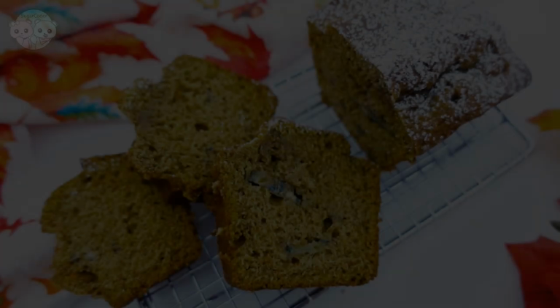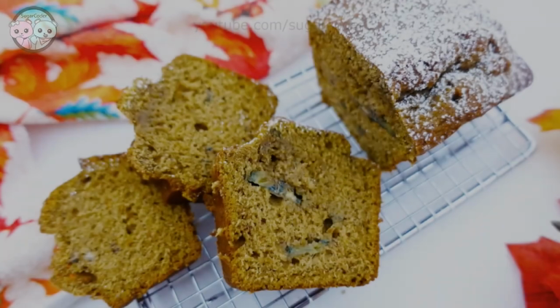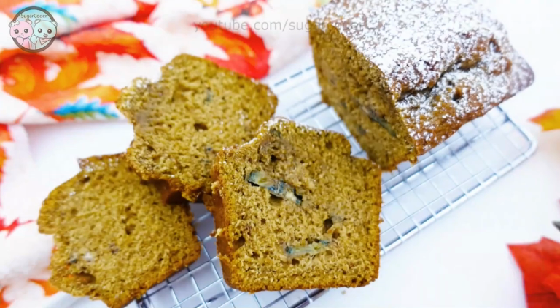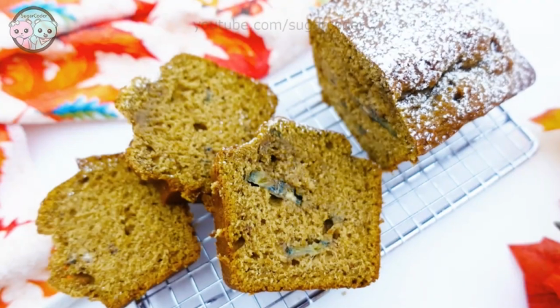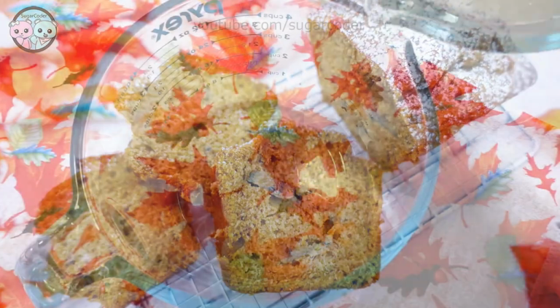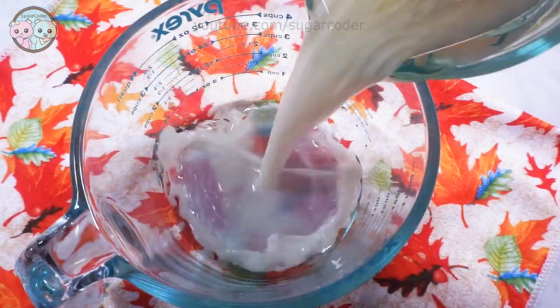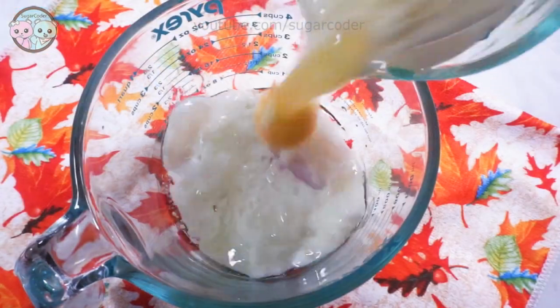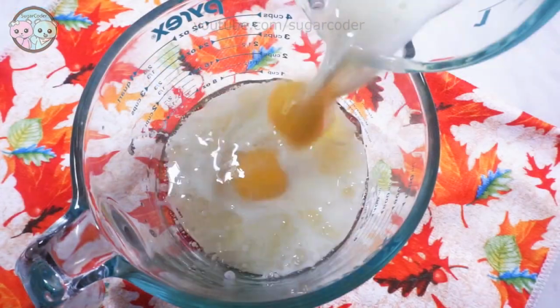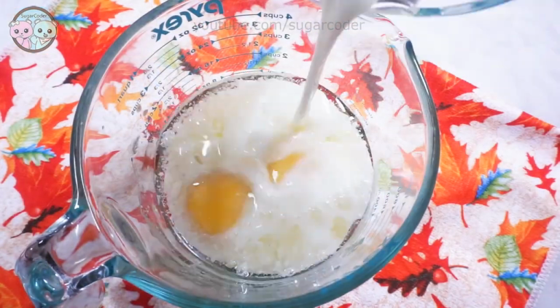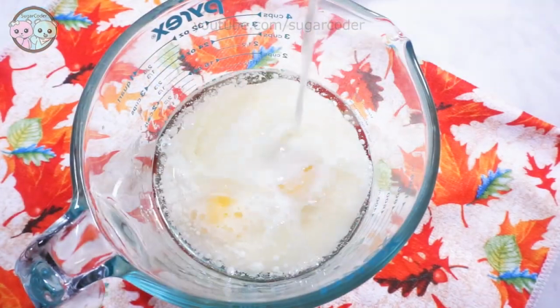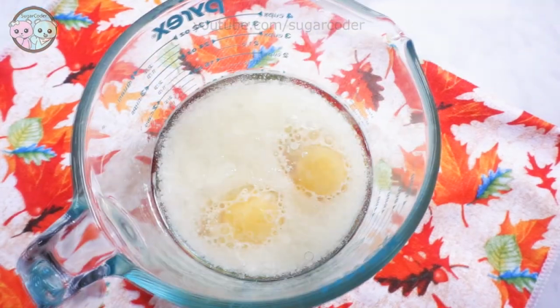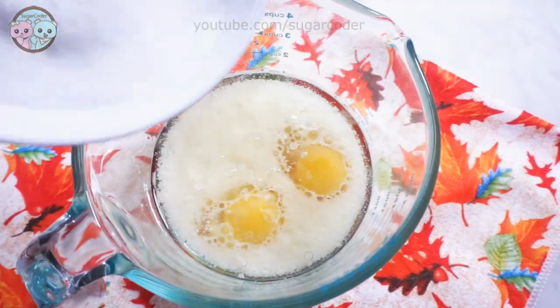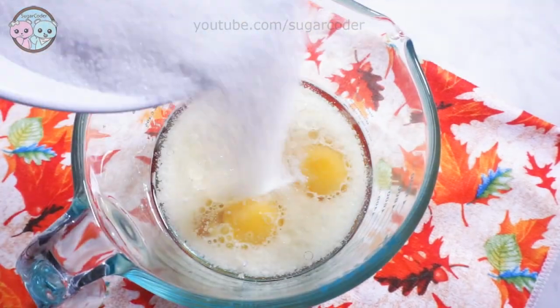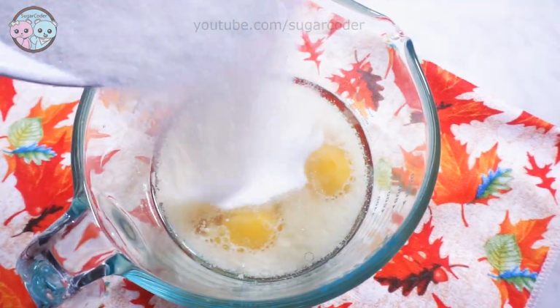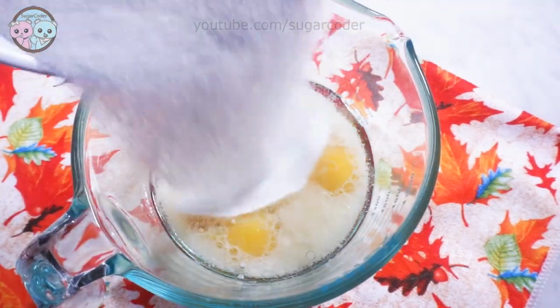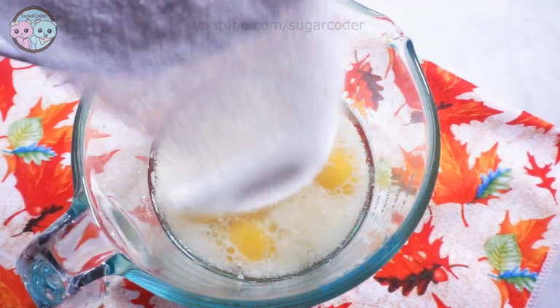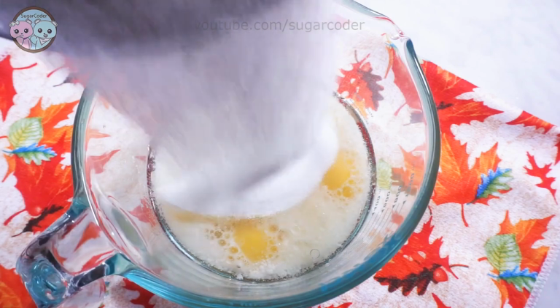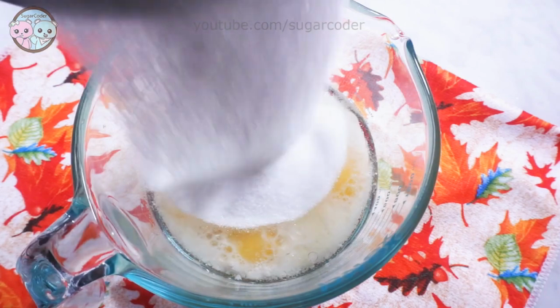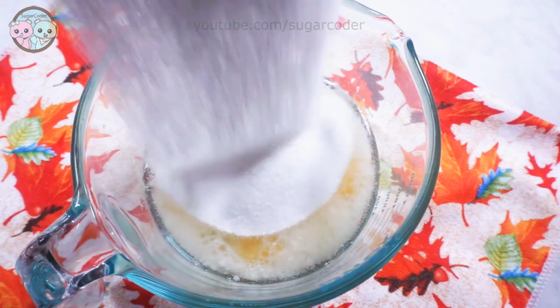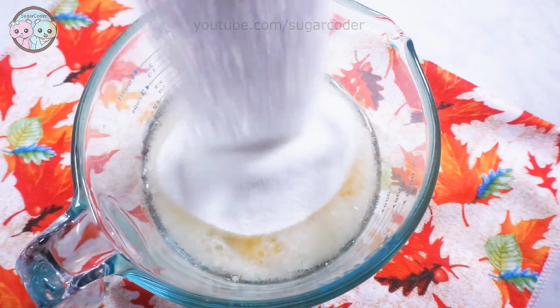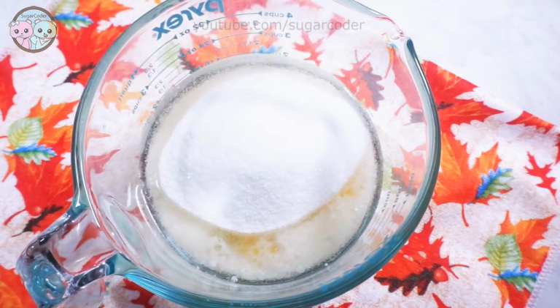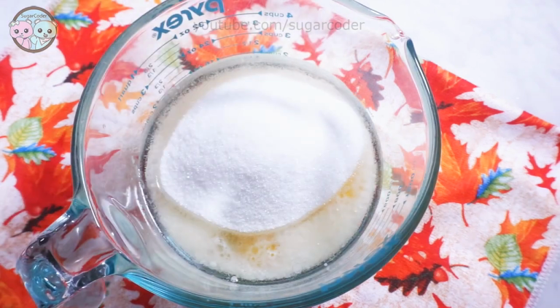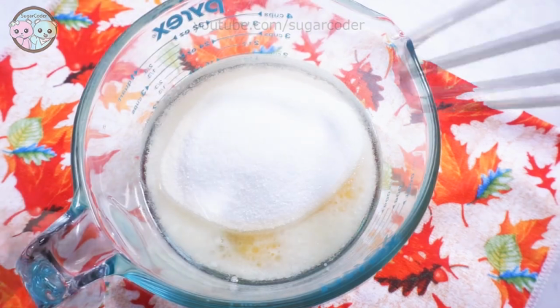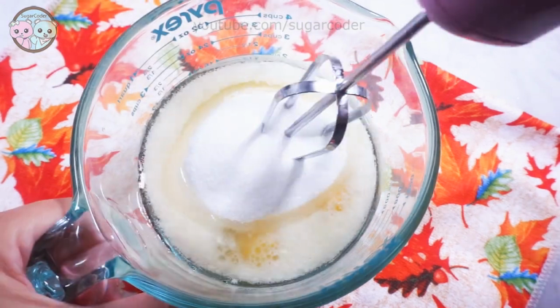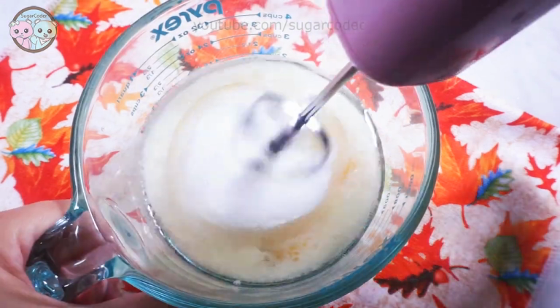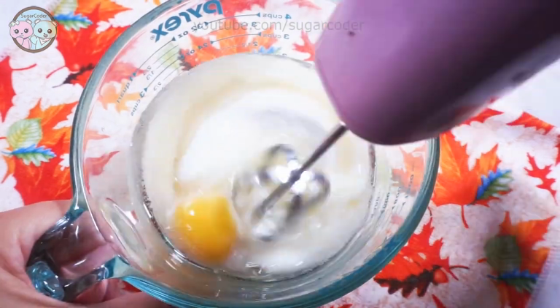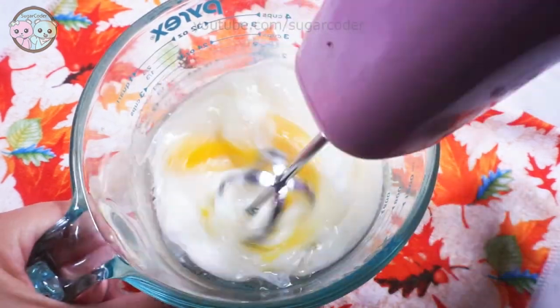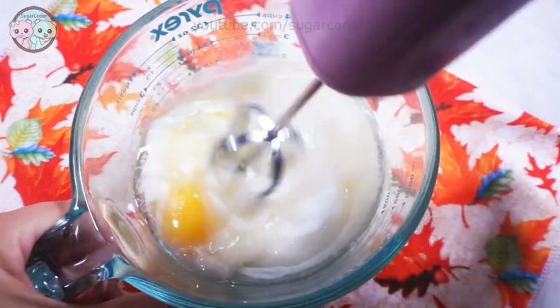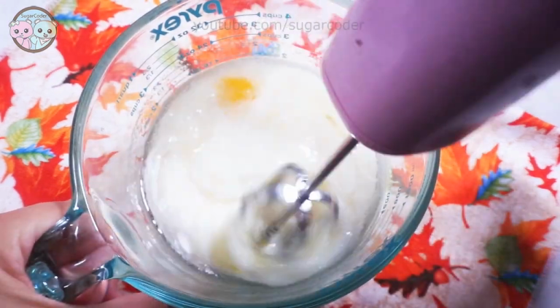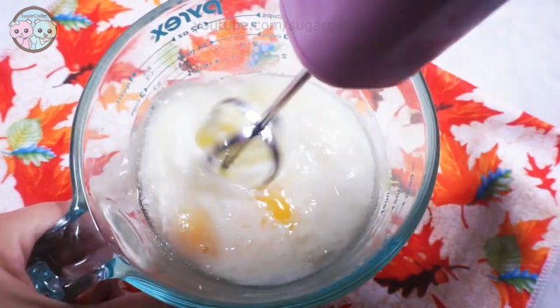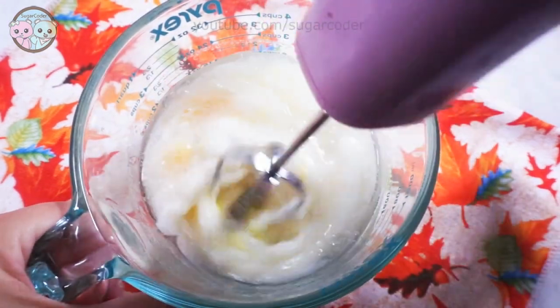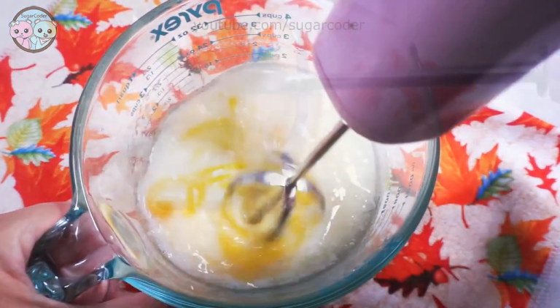Hey there, this is Sugar Coater. It's that time of year again where pumpkin is popular. In this video, I made delicious pumpkin banana chocolate chip bread.